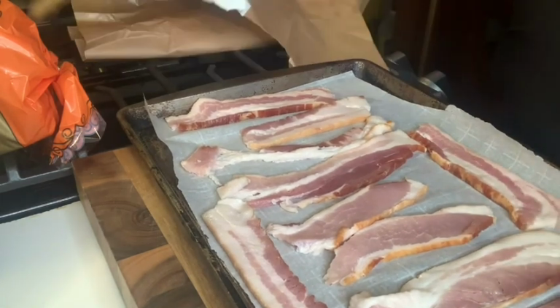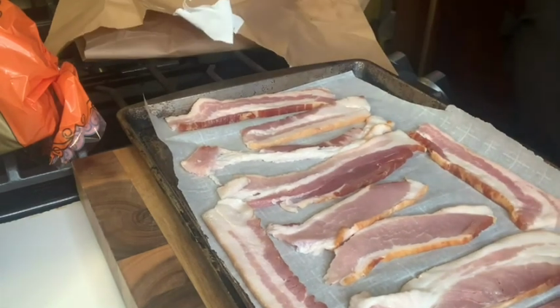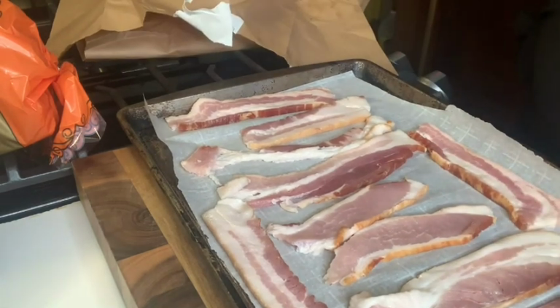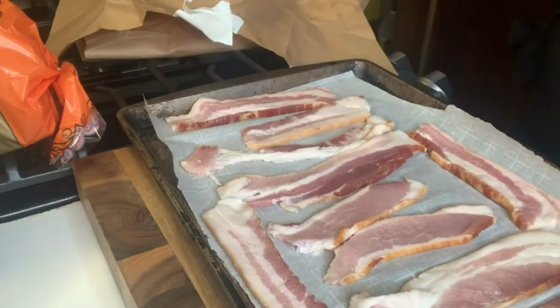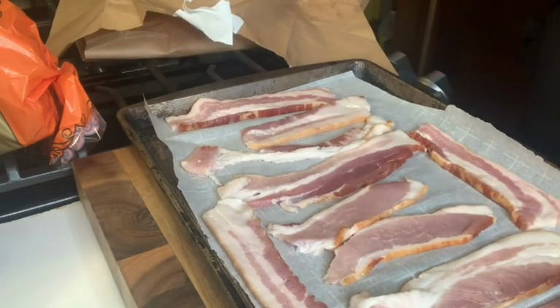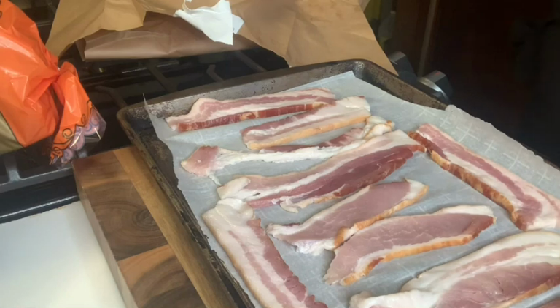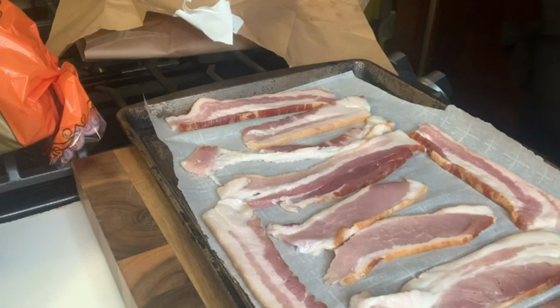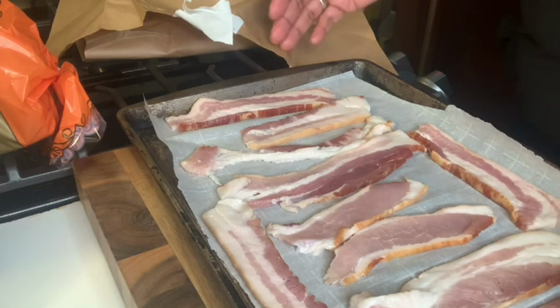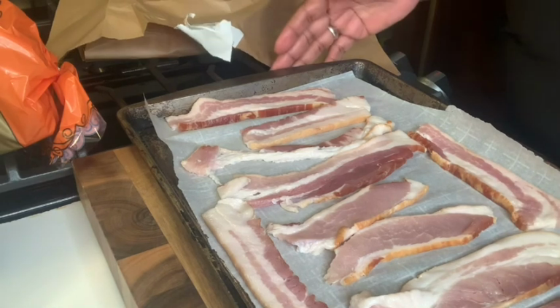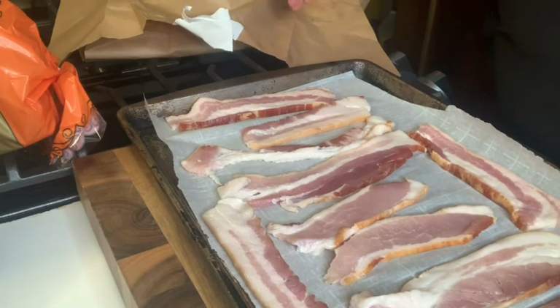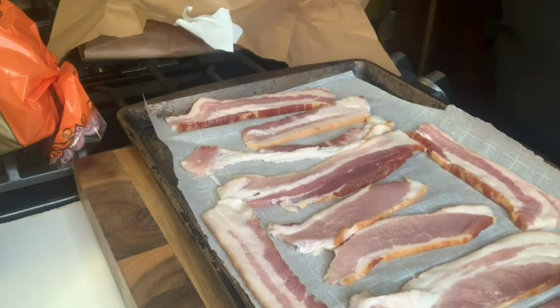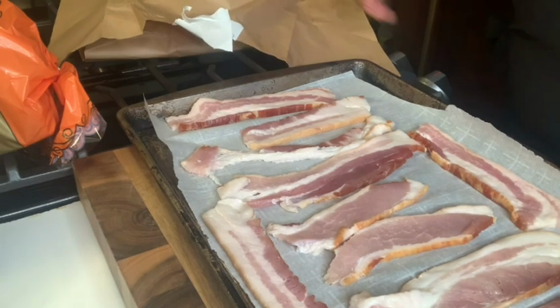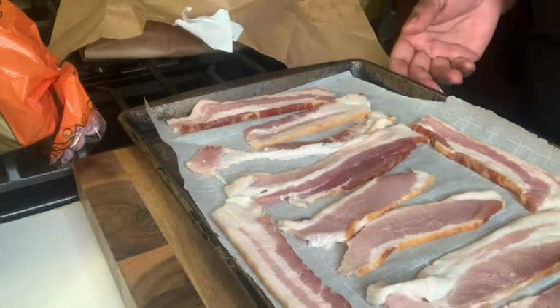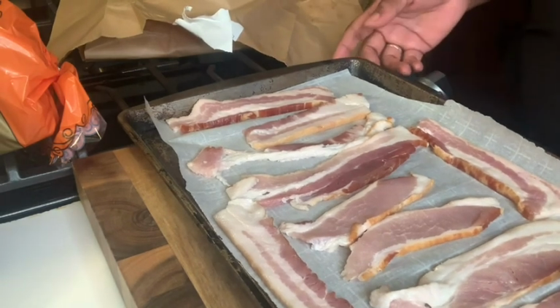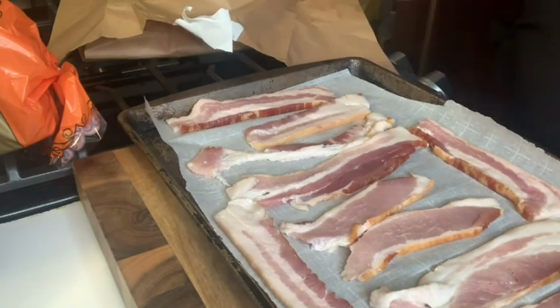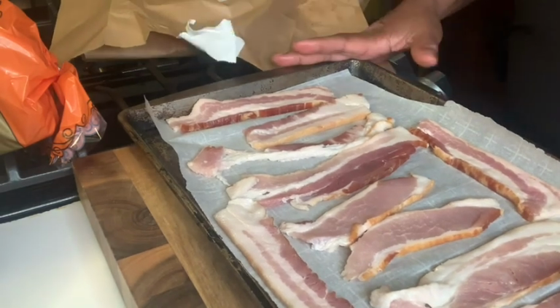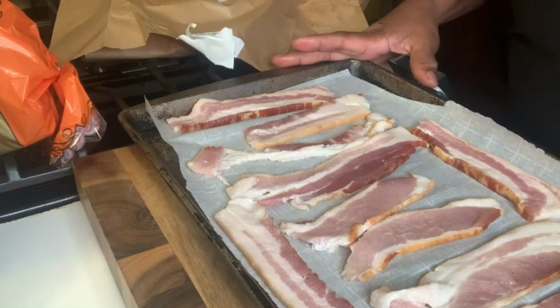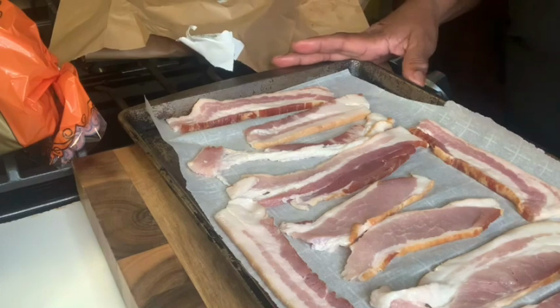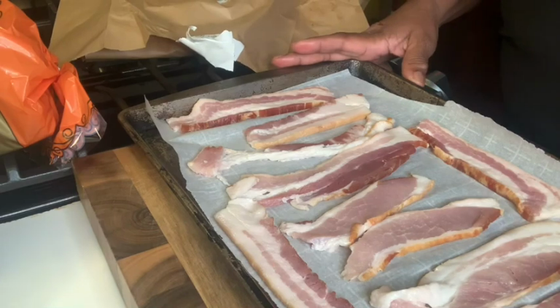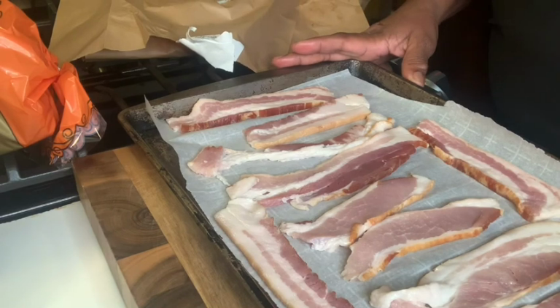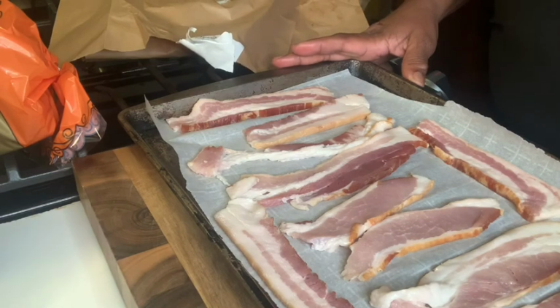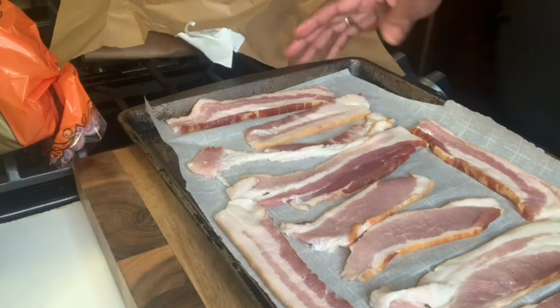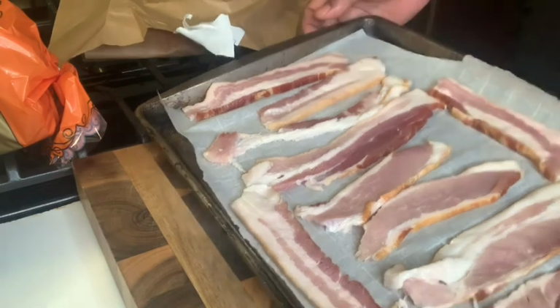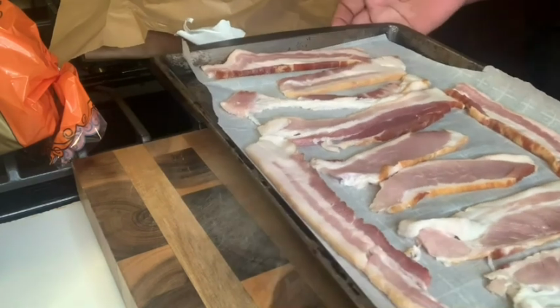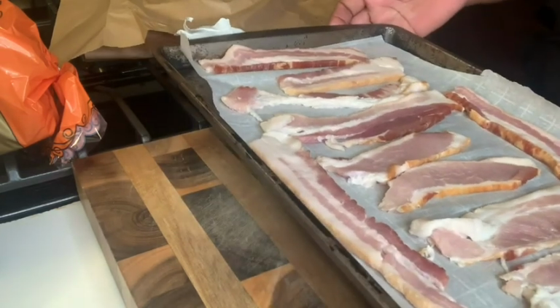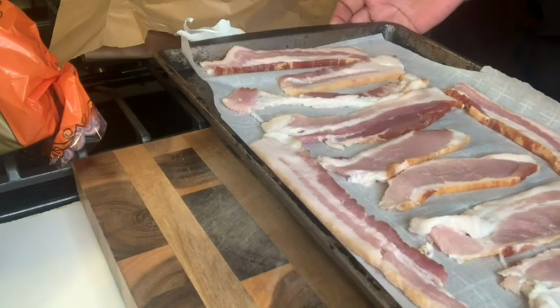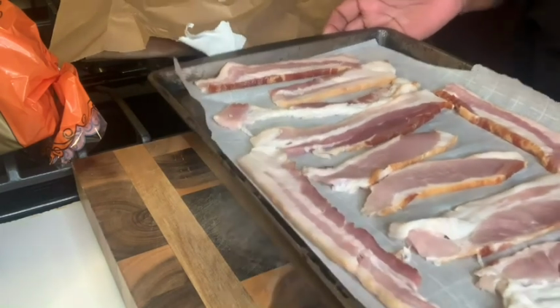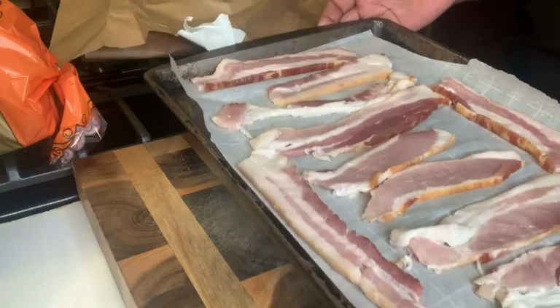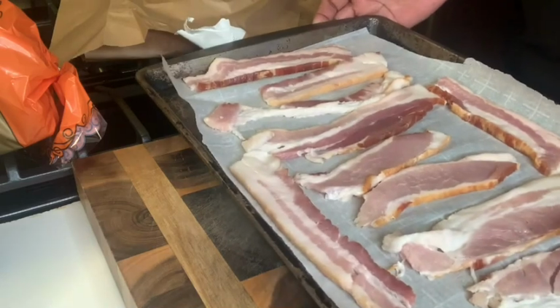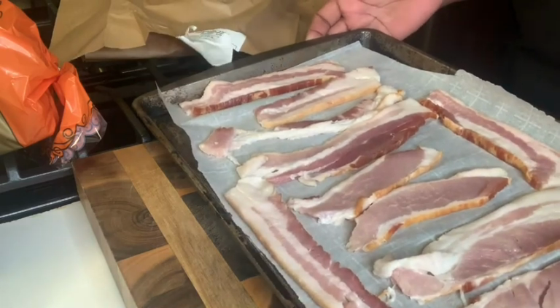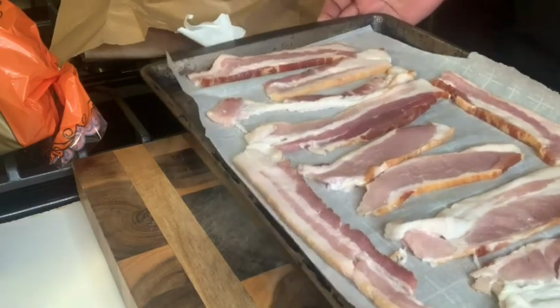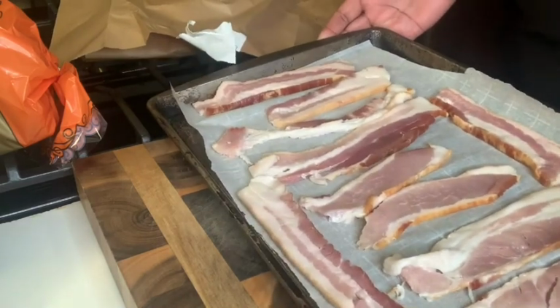I said I was going to fry it on top of the stove, but I'm going to put it in the oven actually and let it bake. I have the oven set to 375. So I'm going to let this cook up and get nice and crisp. I'm going to bring you guys back and show you my new toaster that I bought as well.